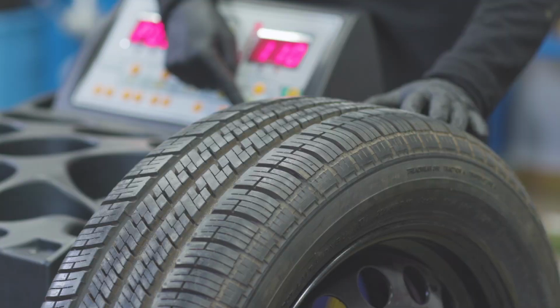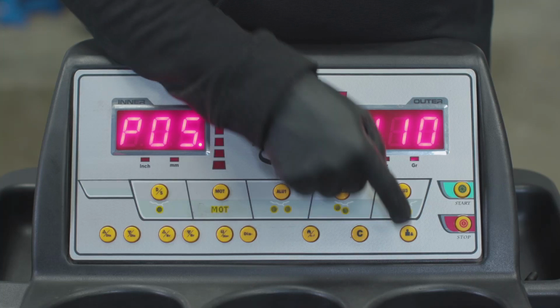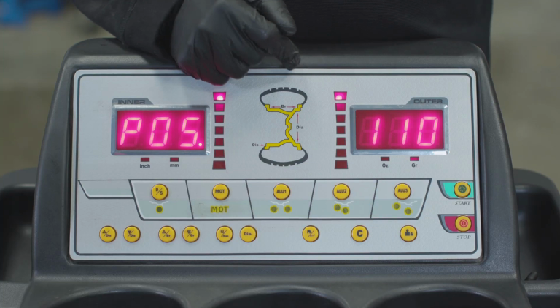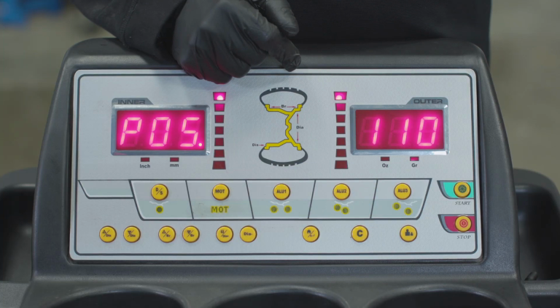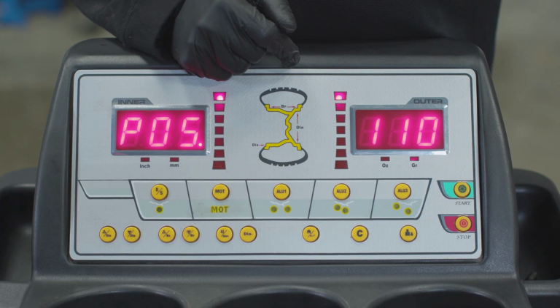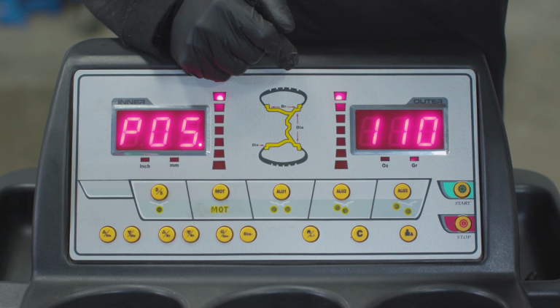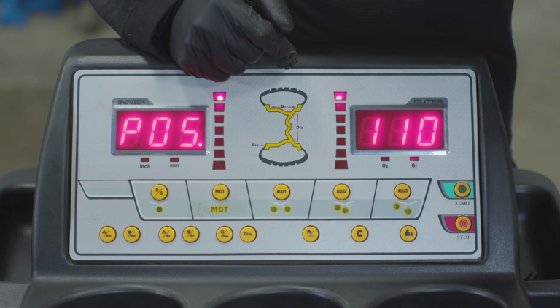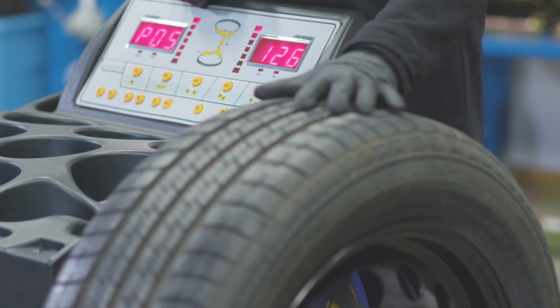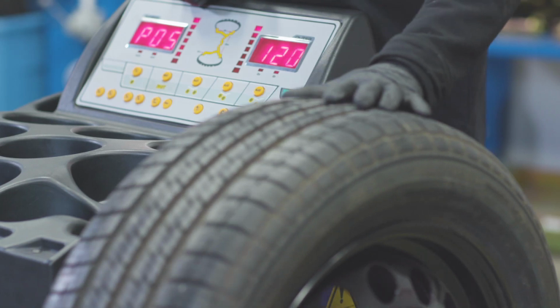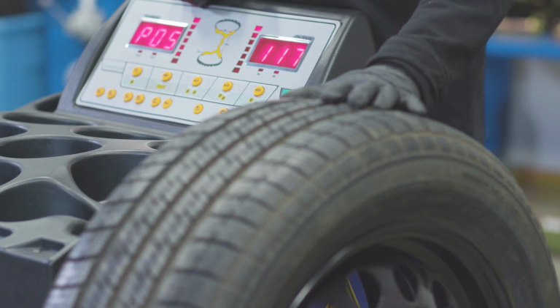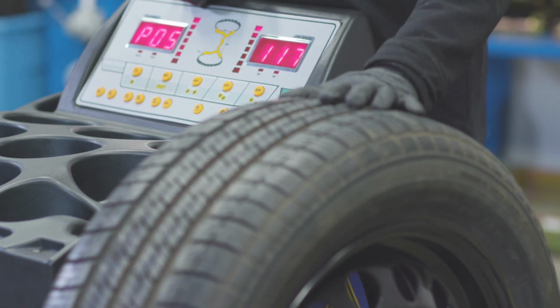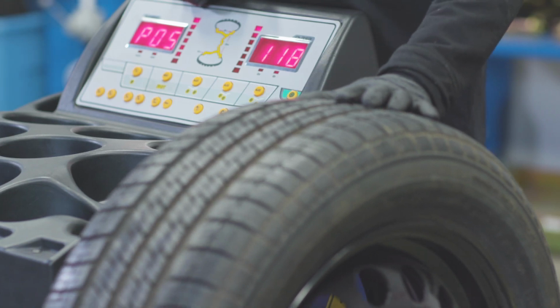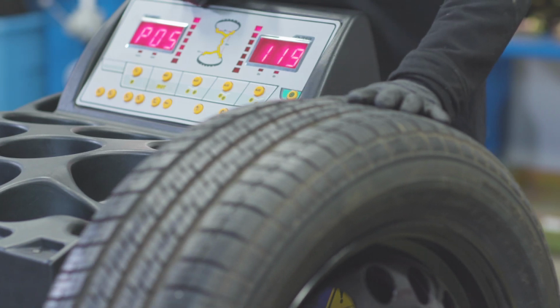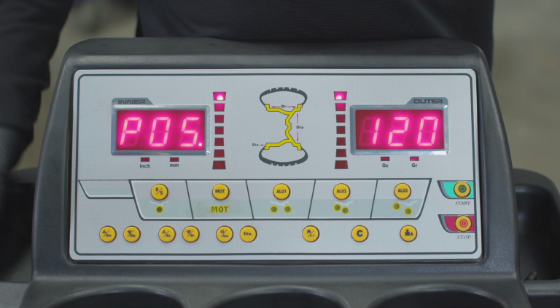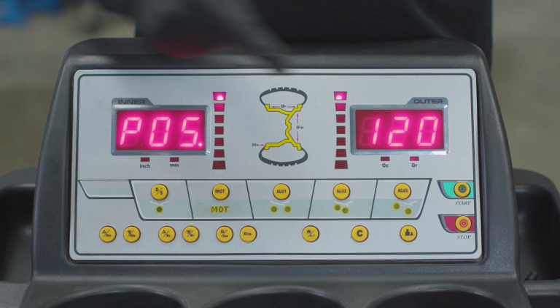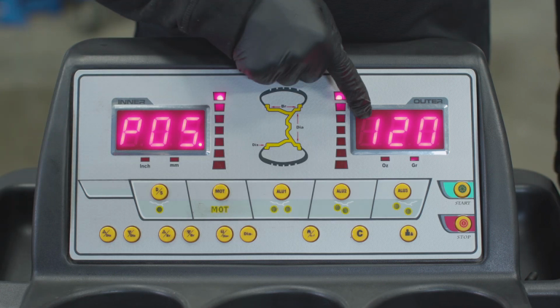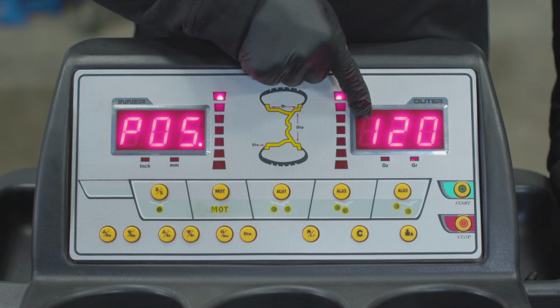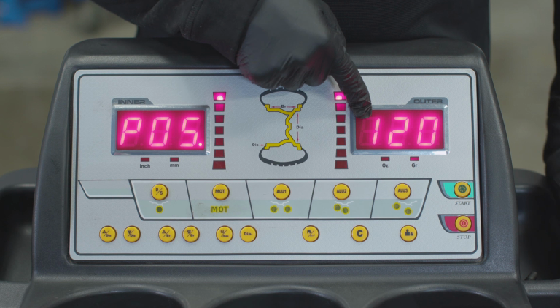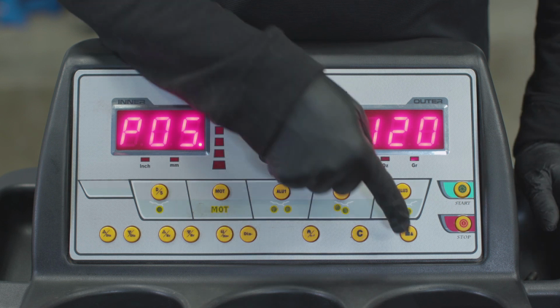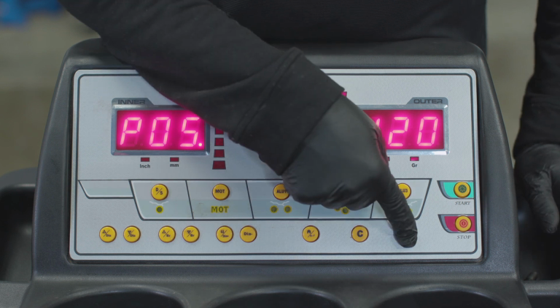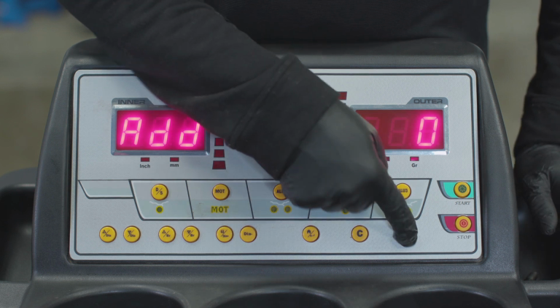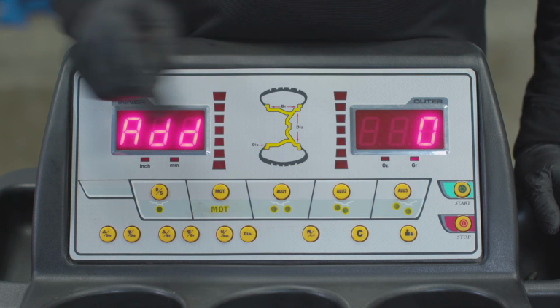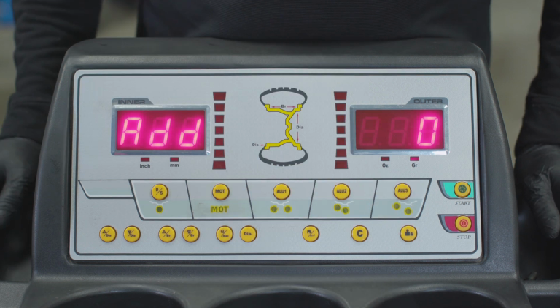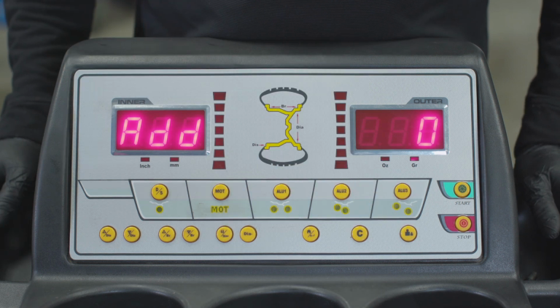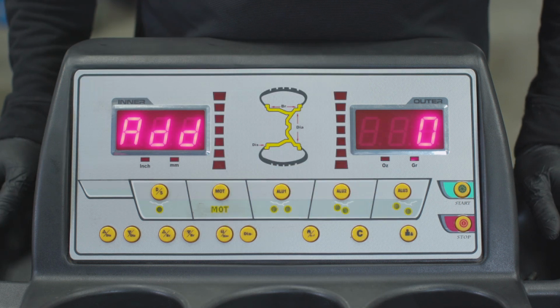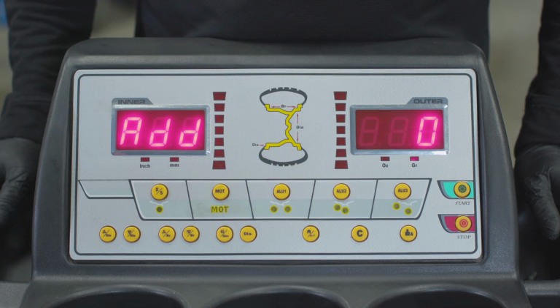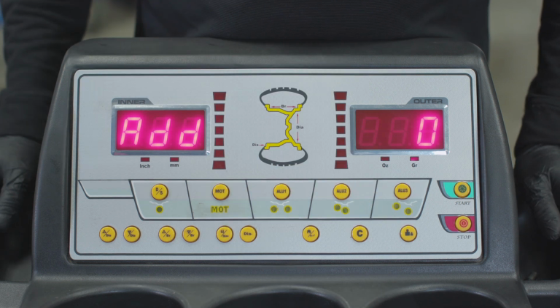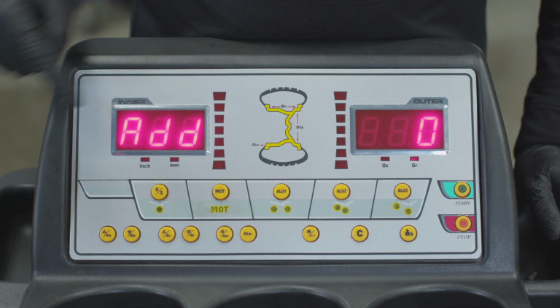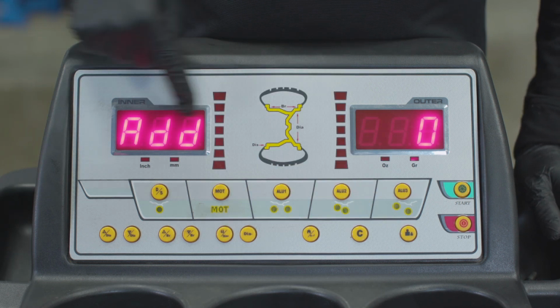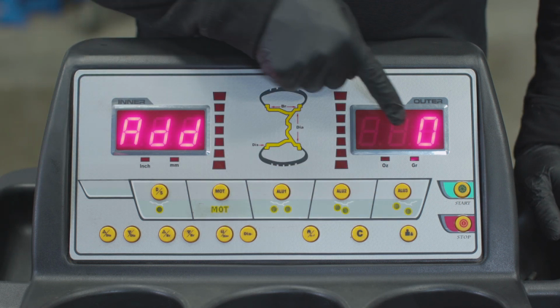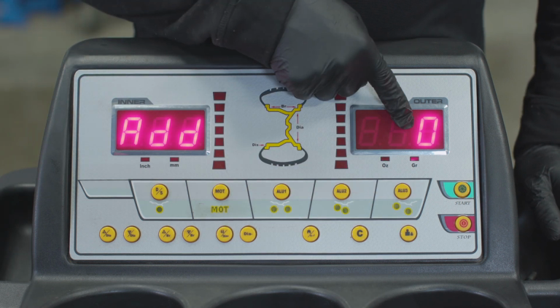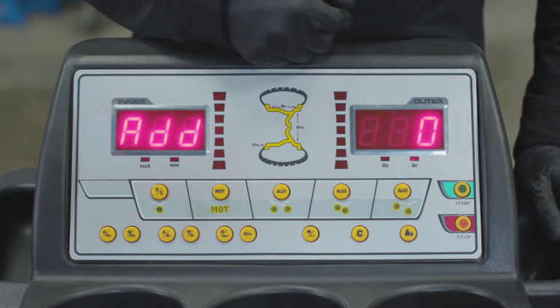Press the Accuracy button. Rotate the wheel until it says 120 on the right. Press the Accuracy button. The display will now read Add 0.